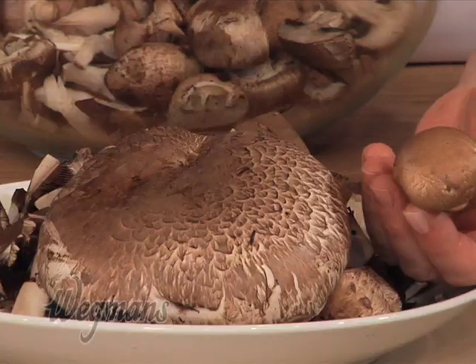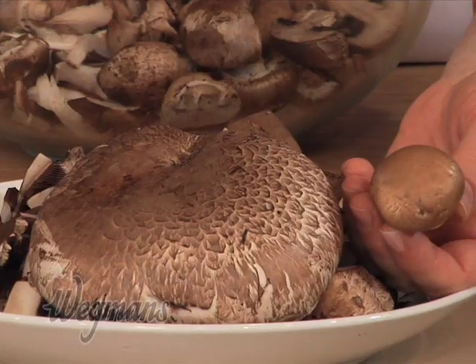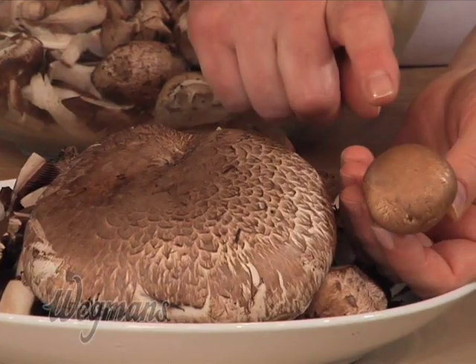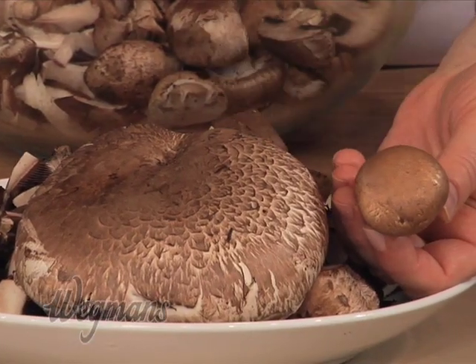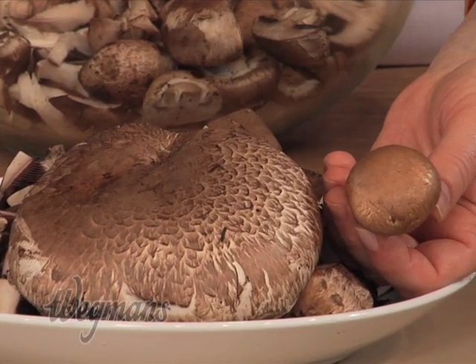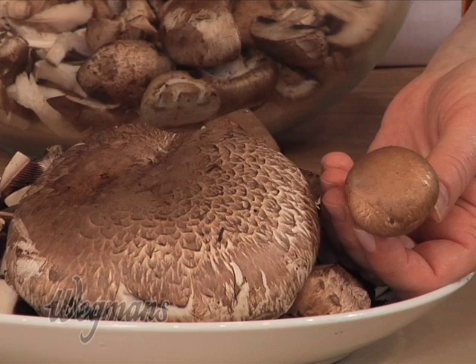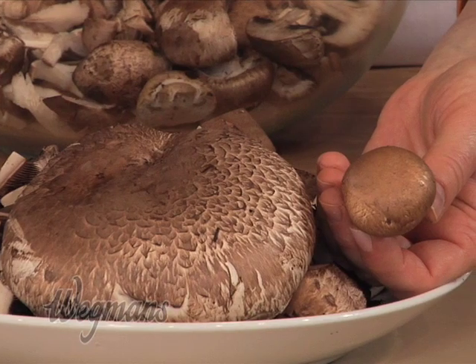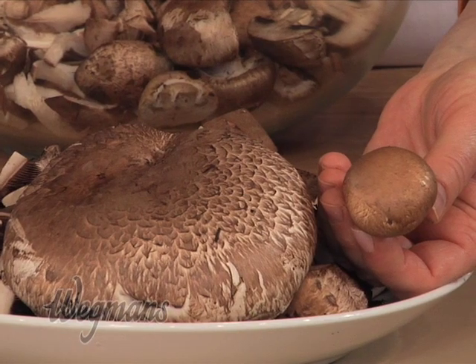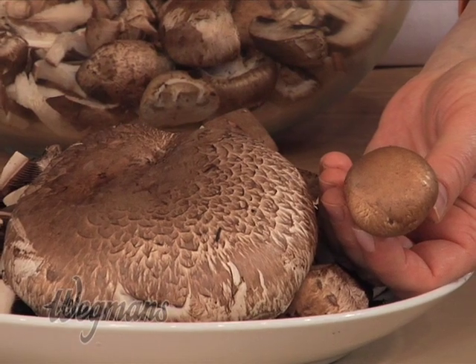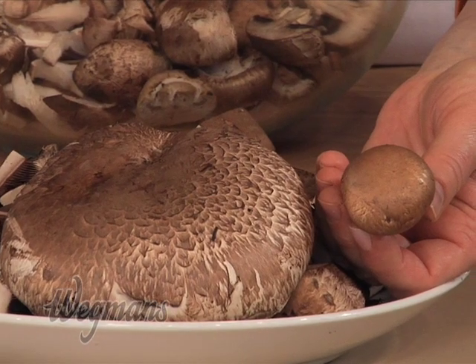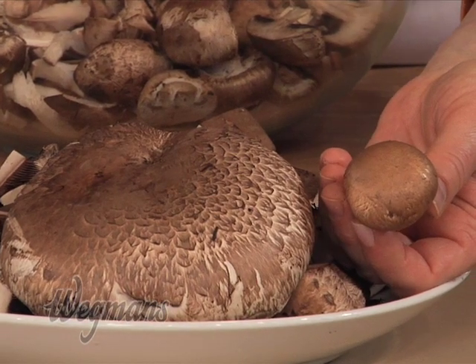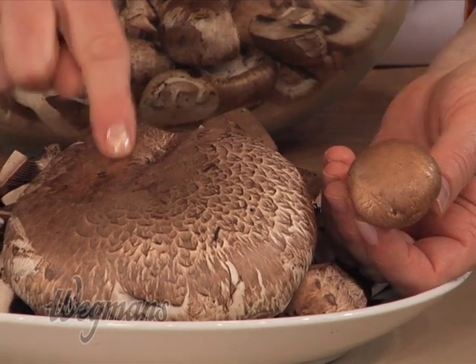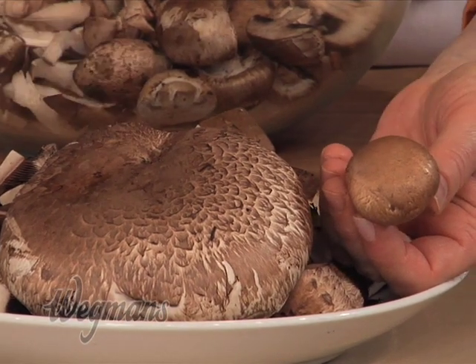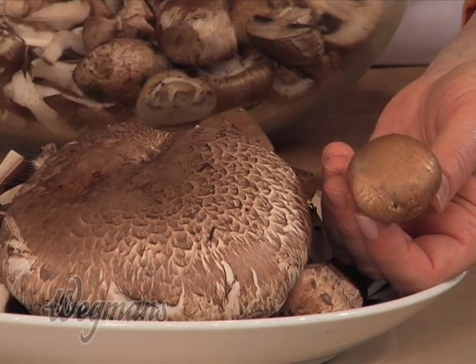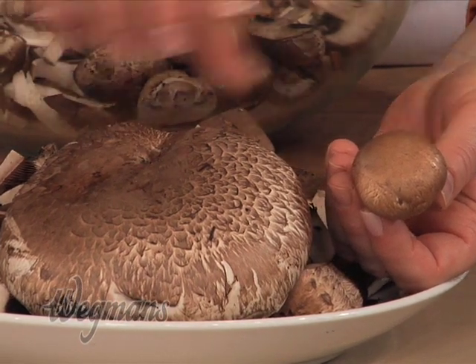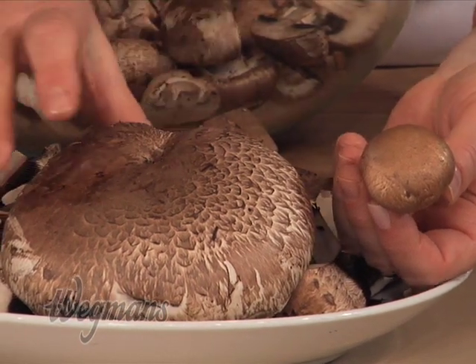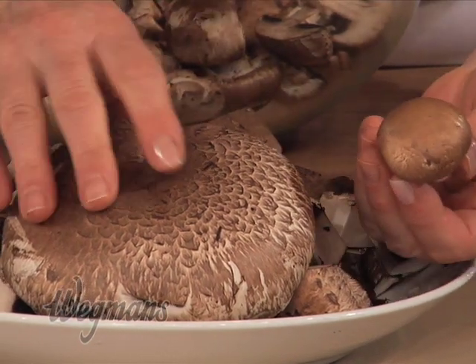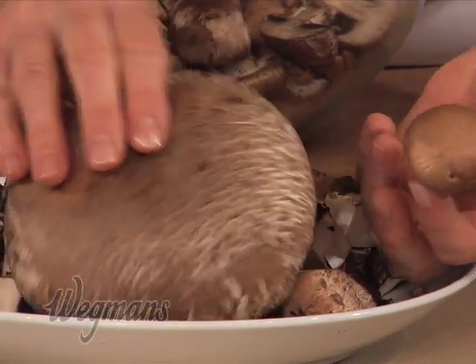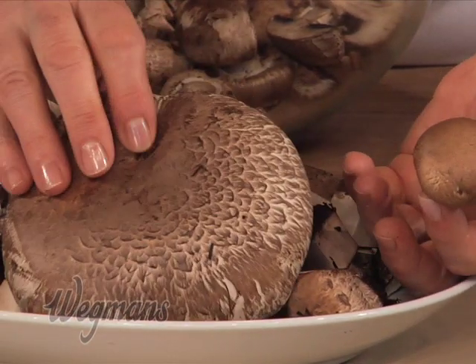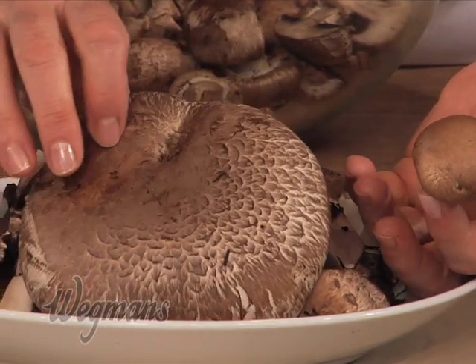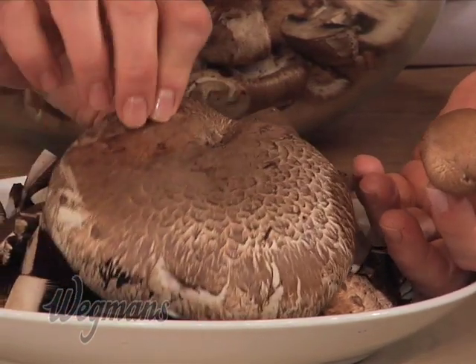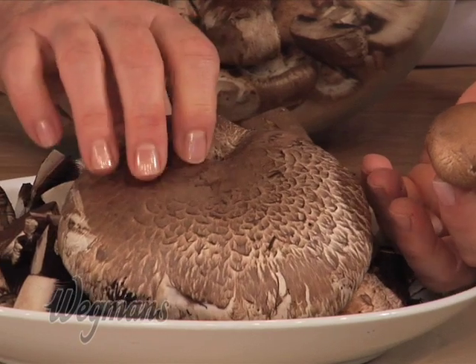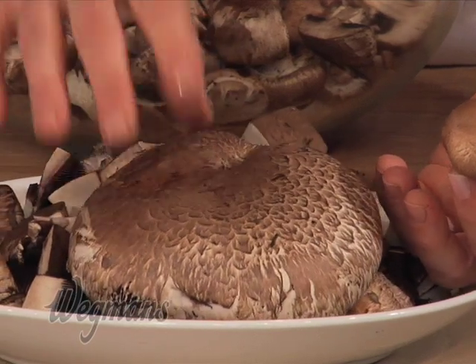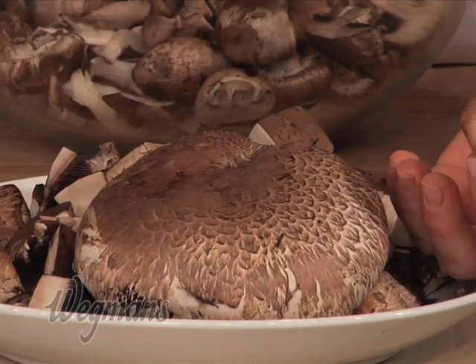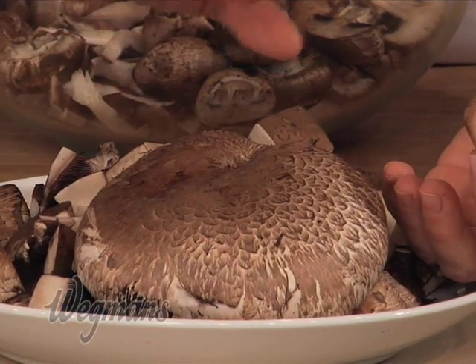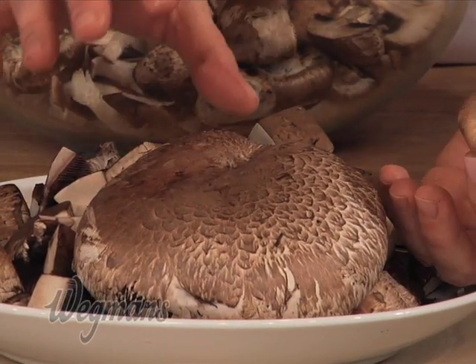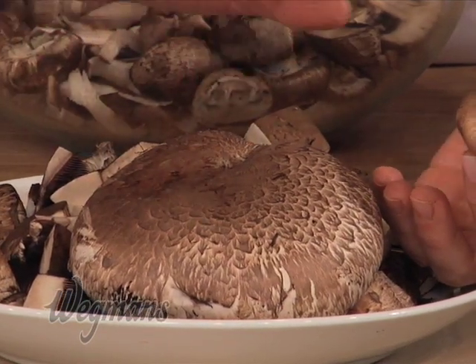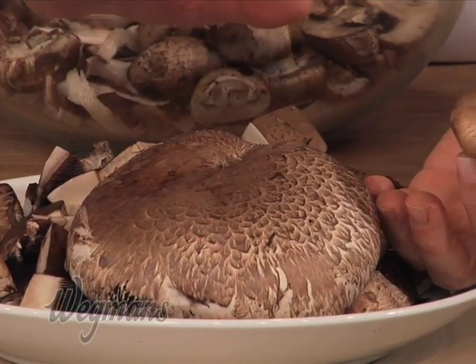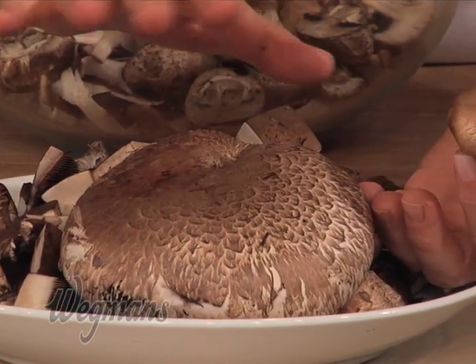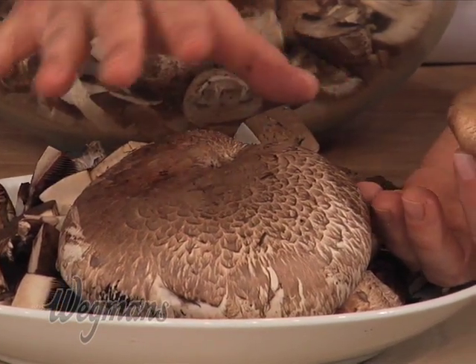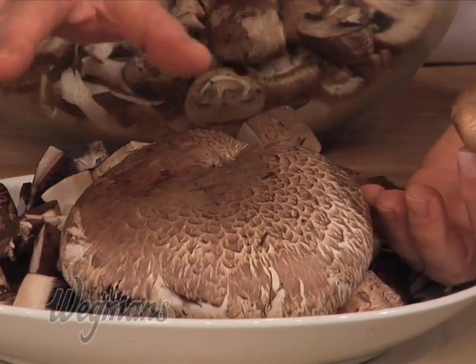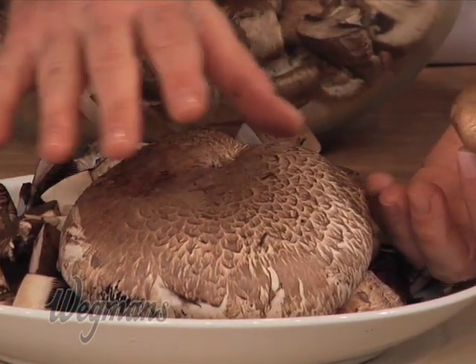If you let this baby bella grow up and mature fully, it's going to become a portobello. Big size difference, yes, but very similar in taste and texture.